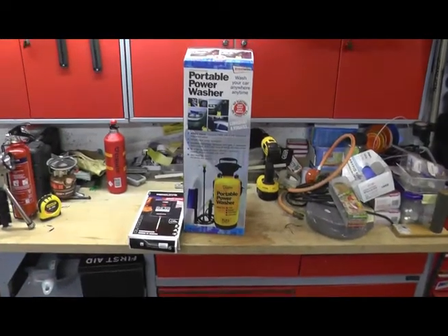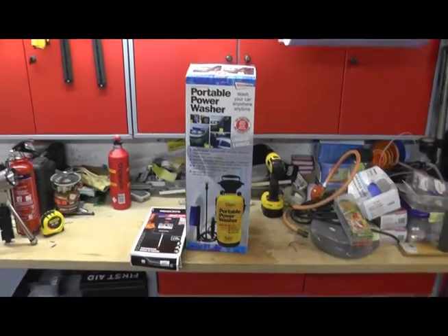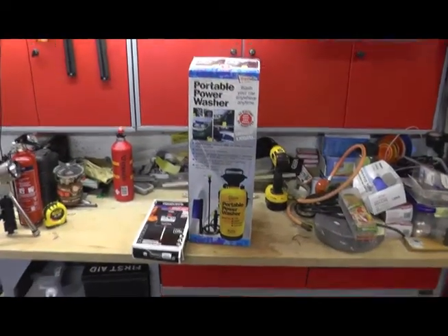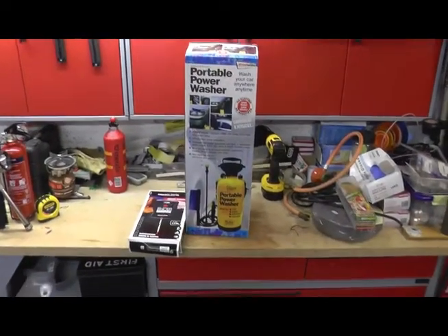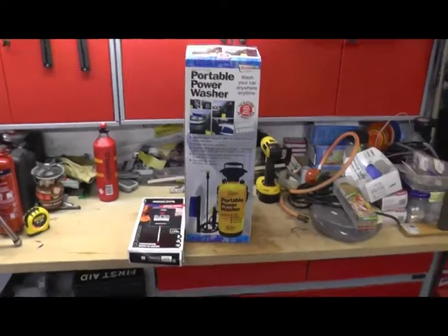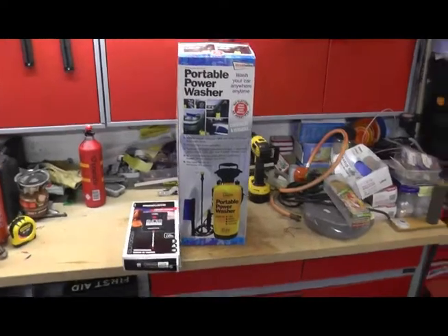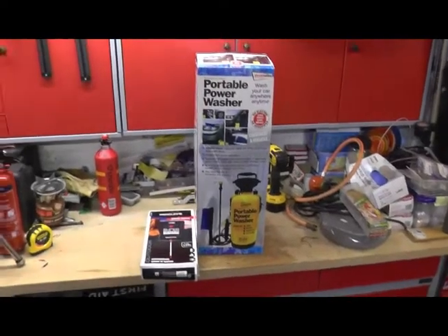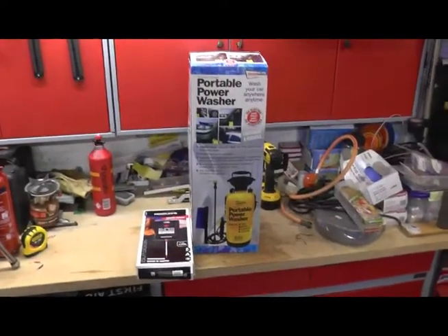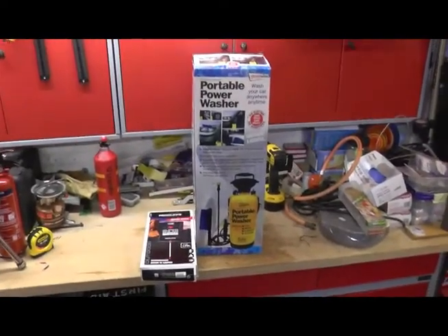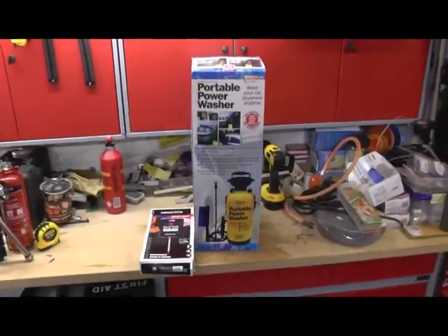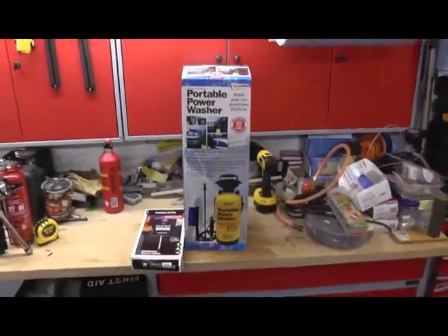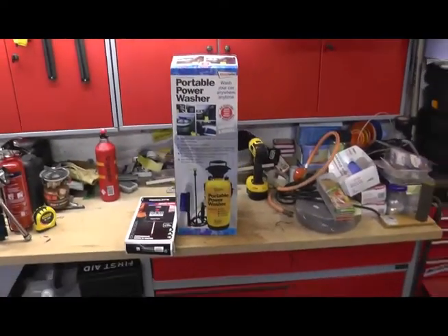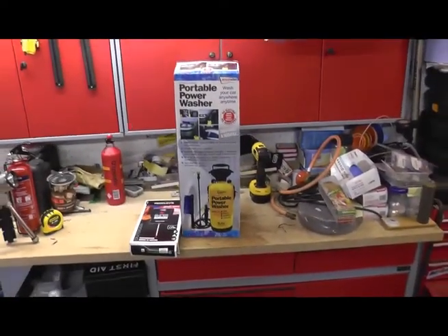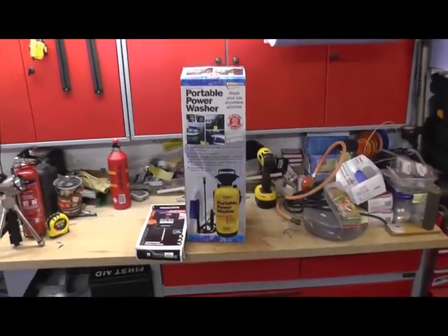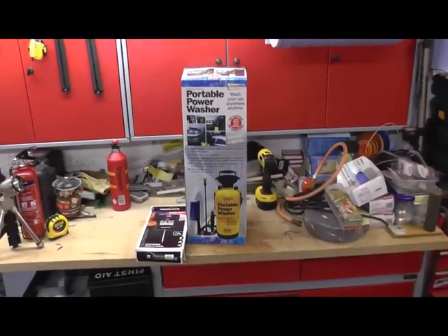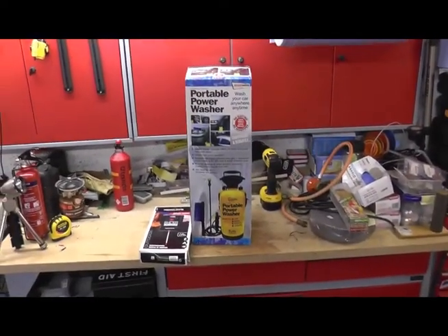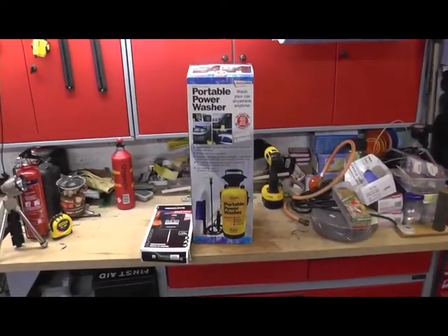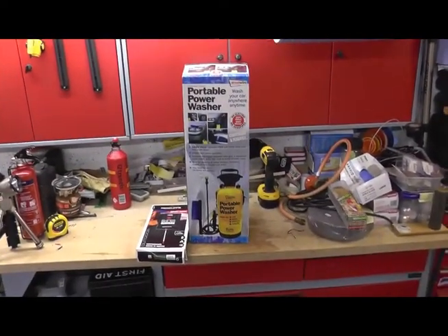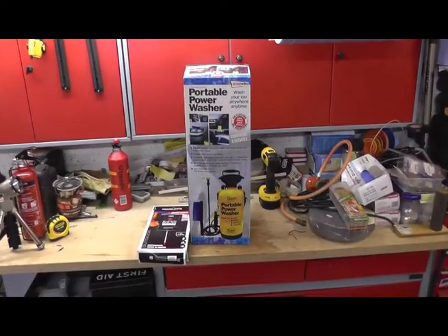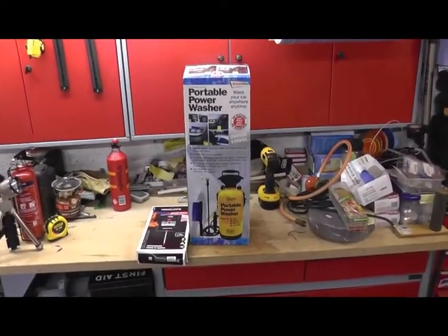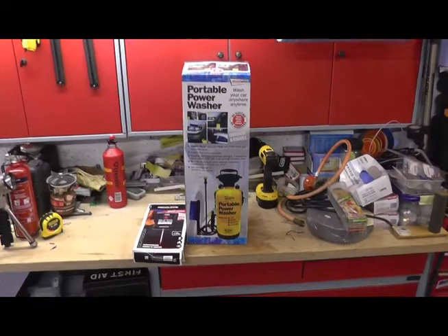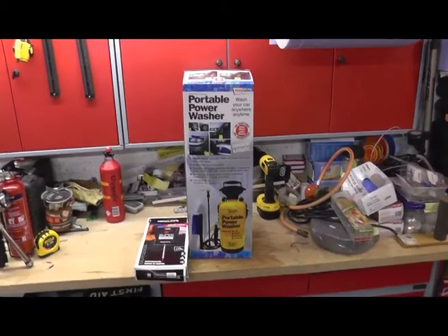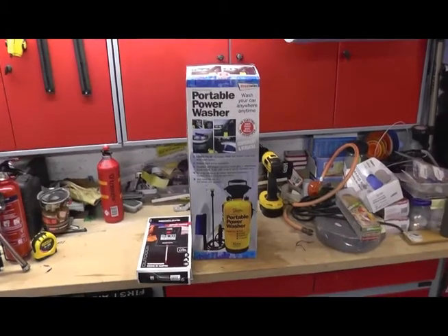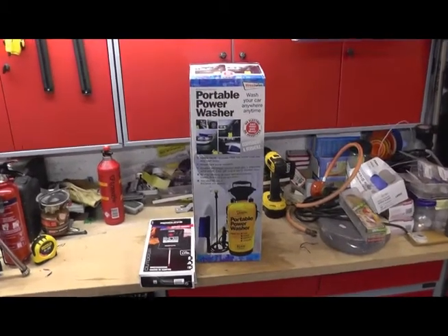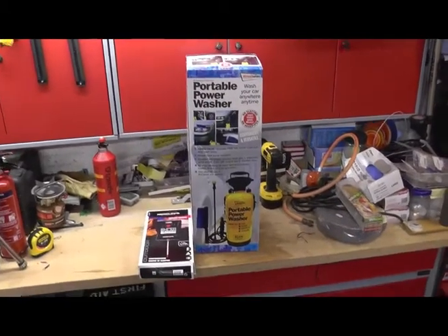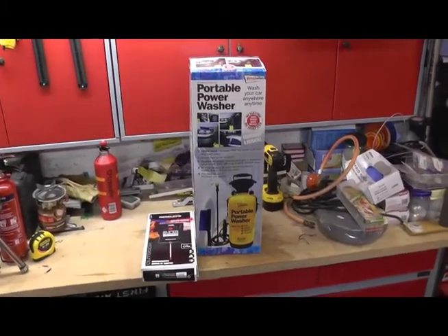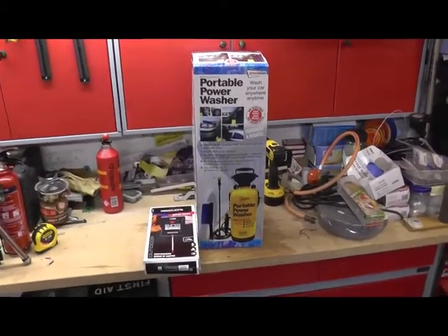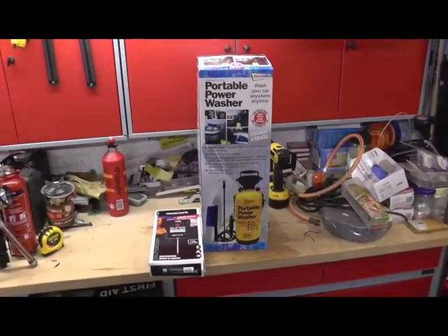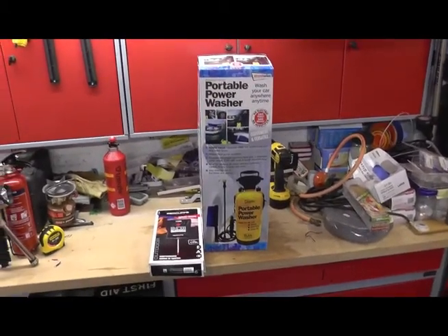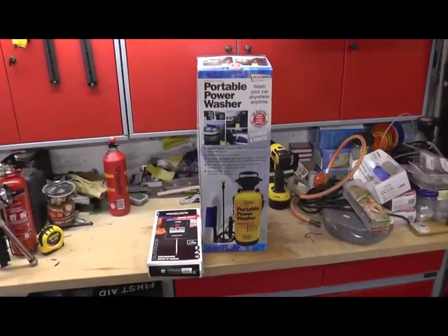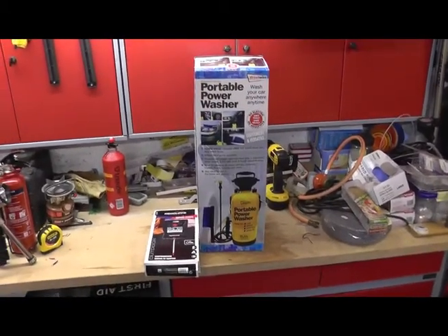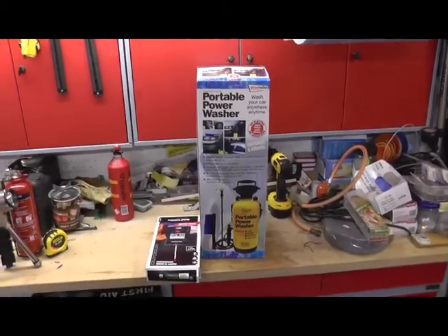Right guys and girls, welcome back to the workshop again. And in all honesty I'm a bit obsessed, concerned about hygiene in the field.